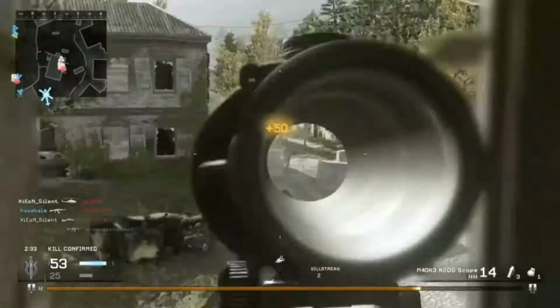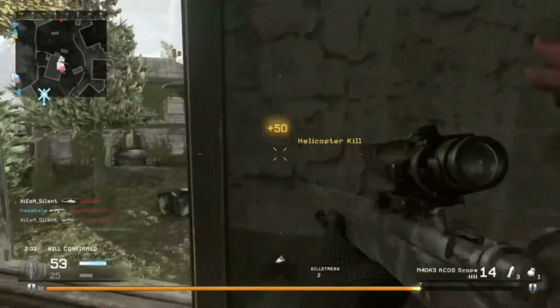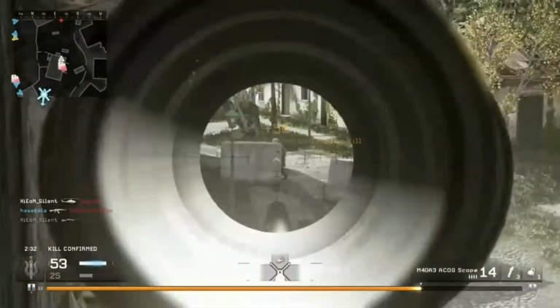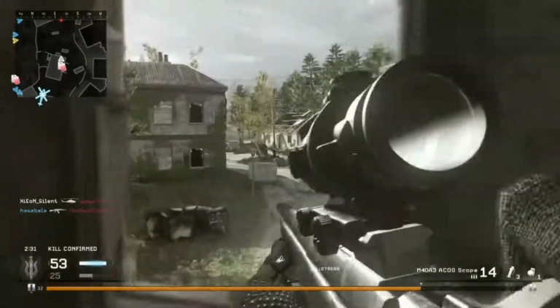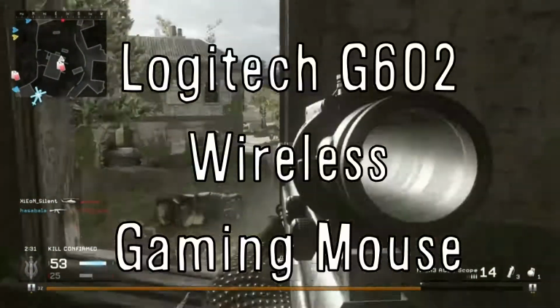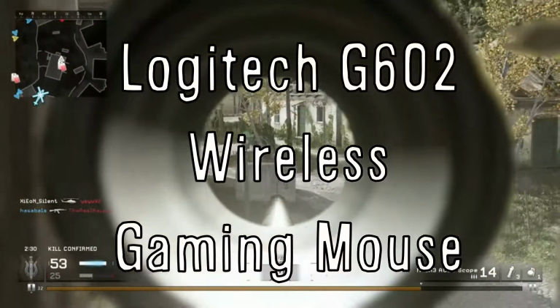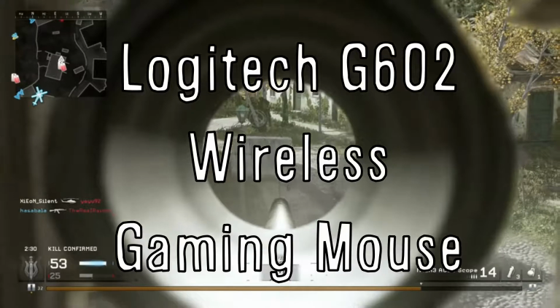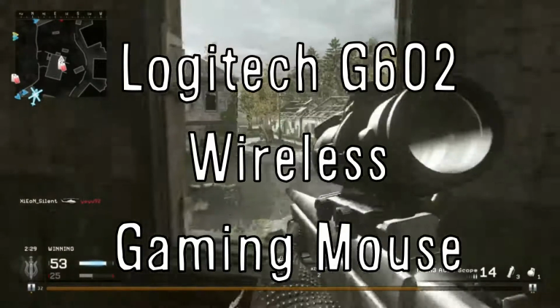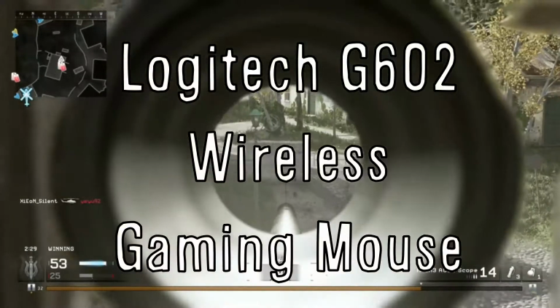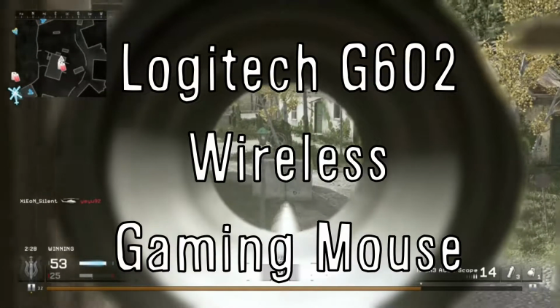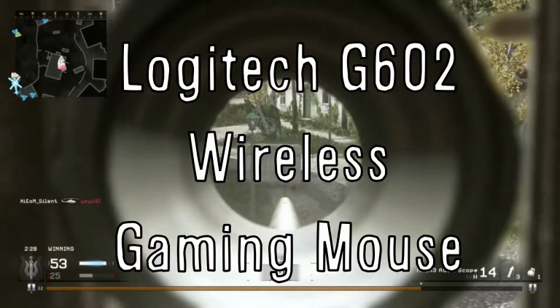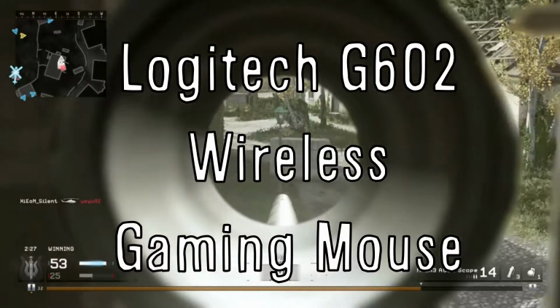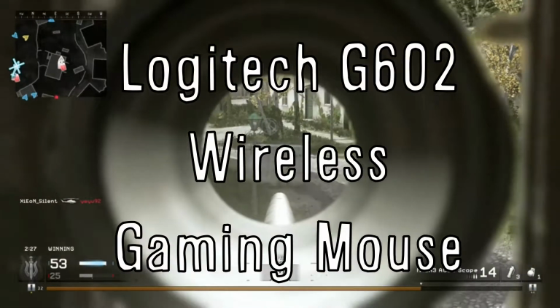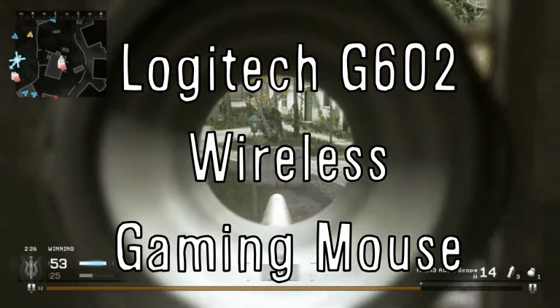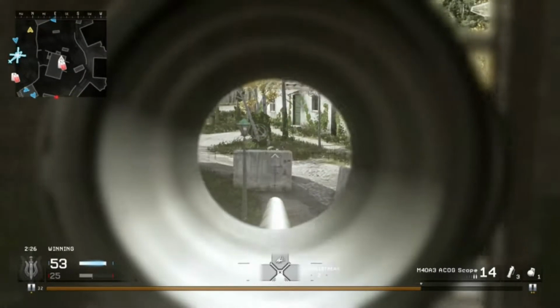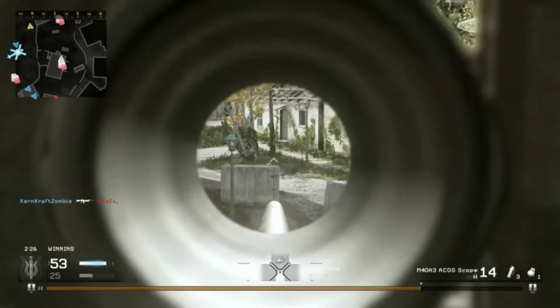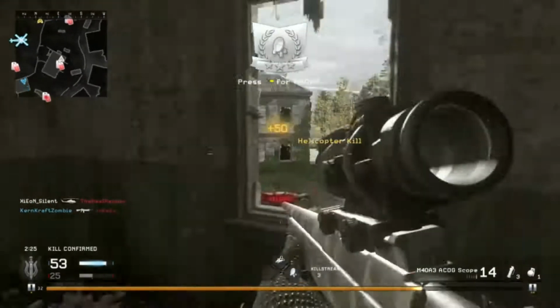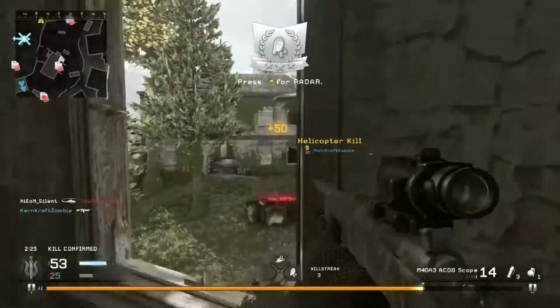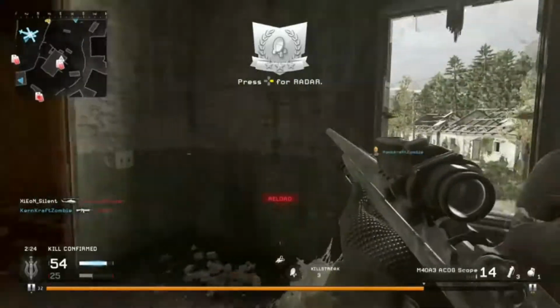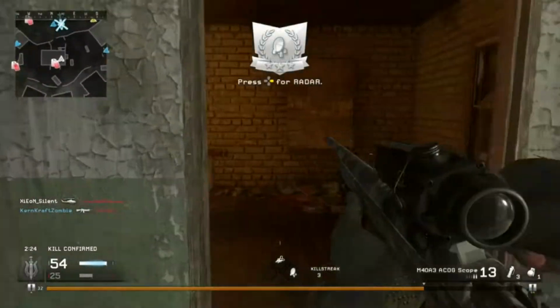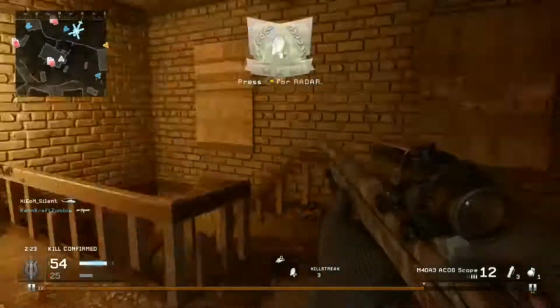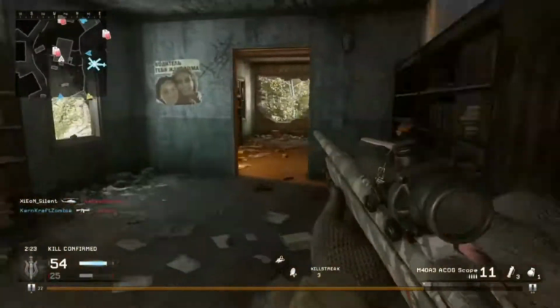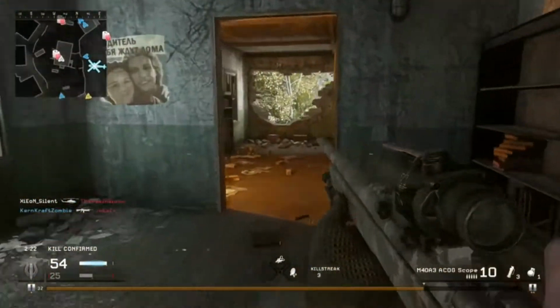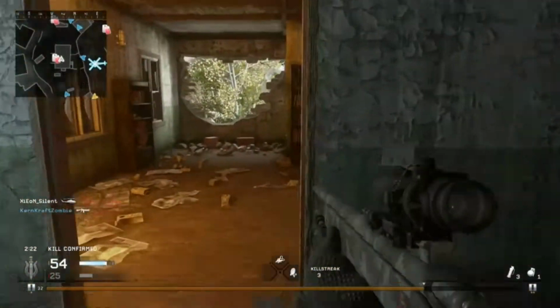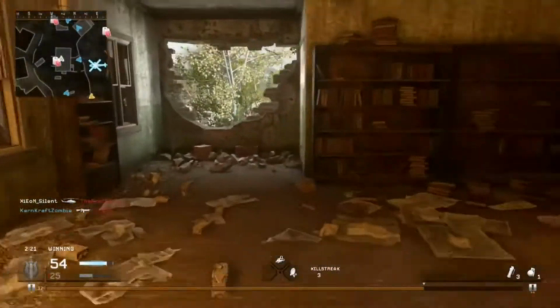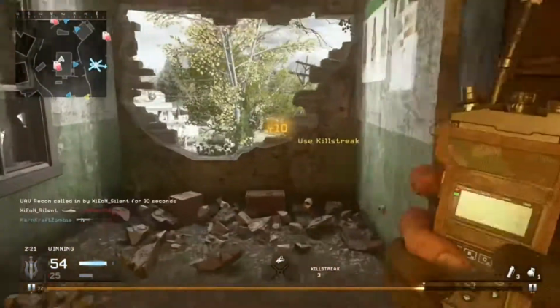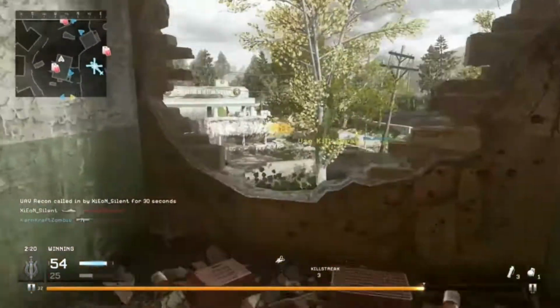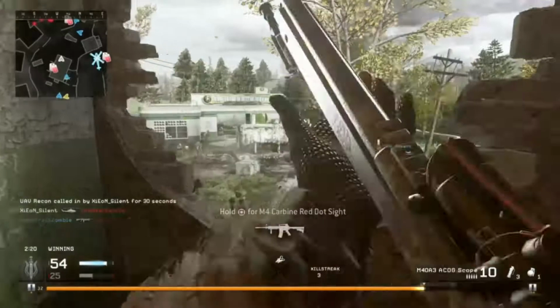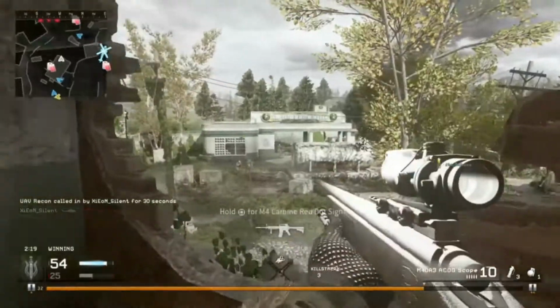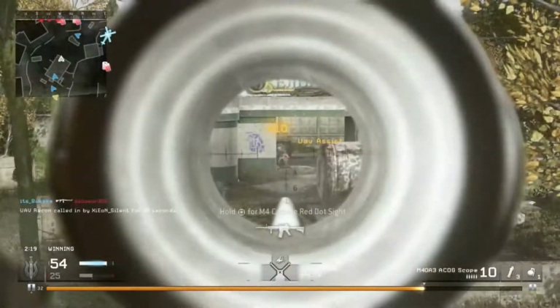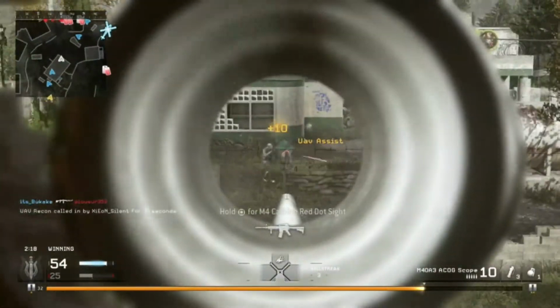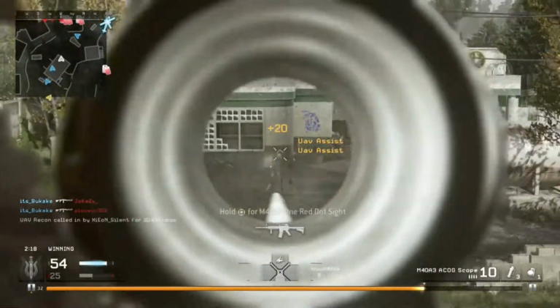Speaking of the mouse, the mouse I've gone with is the Logitech G602 wireless mouse, coming in at £47. It's just a bargain for what you're getting. It lights up blue and, as I've said, it's wireless, so that's one less wire to worry about.